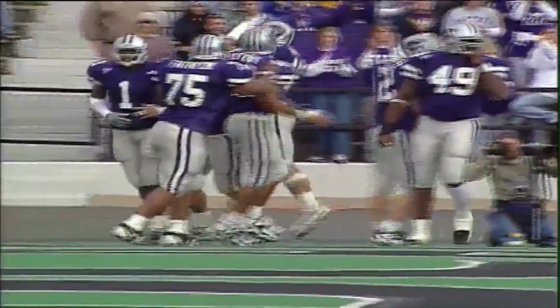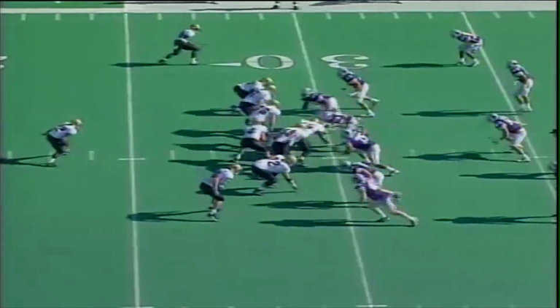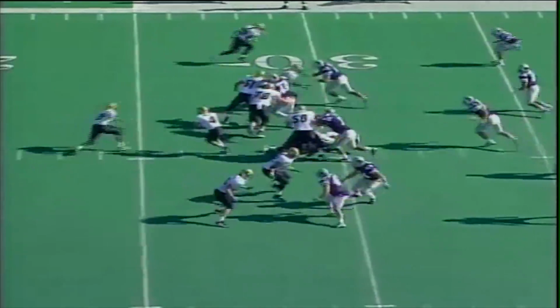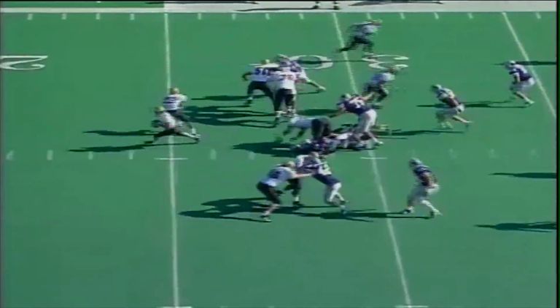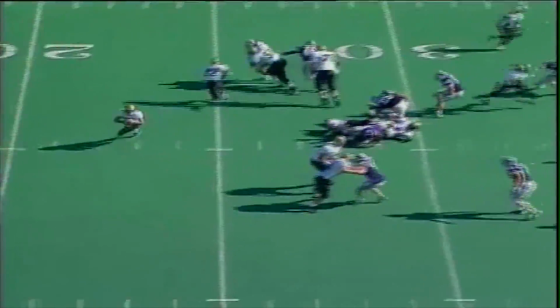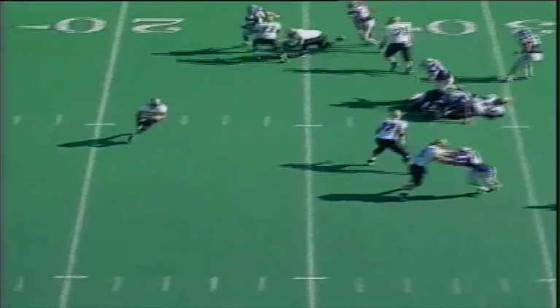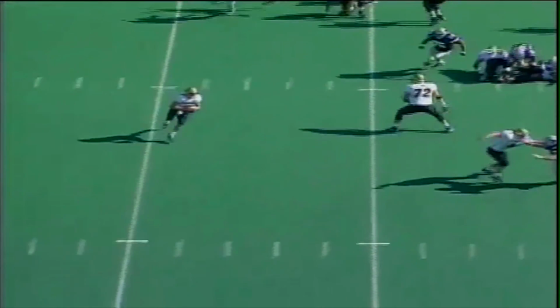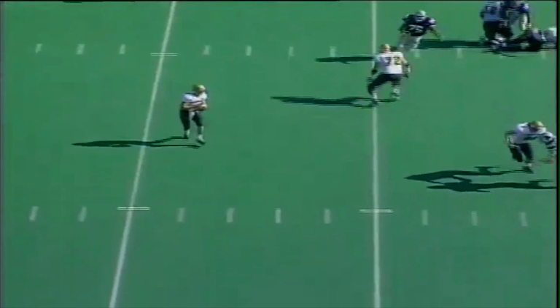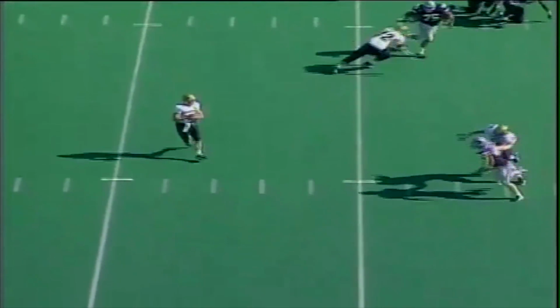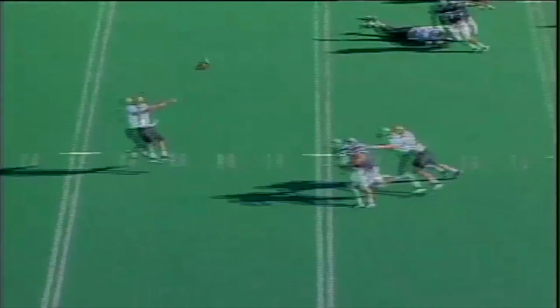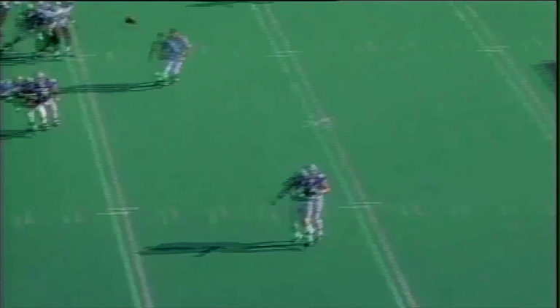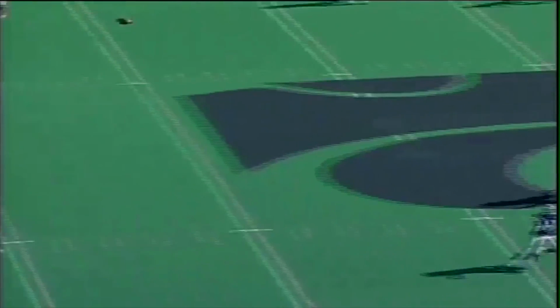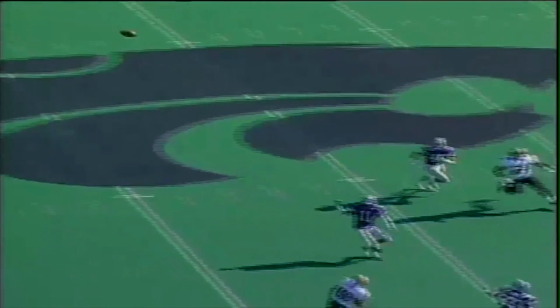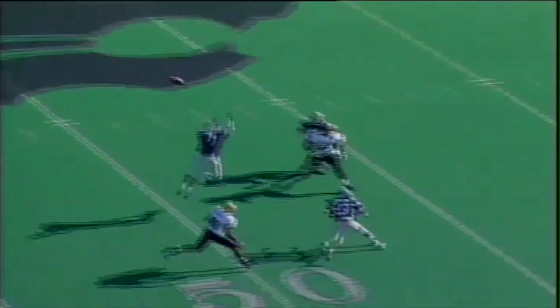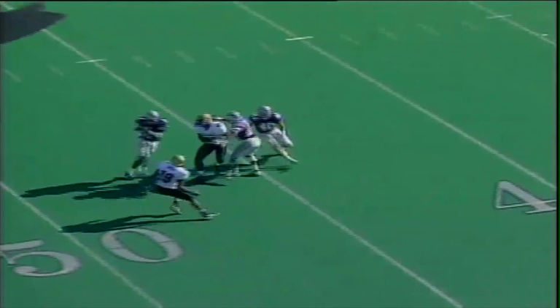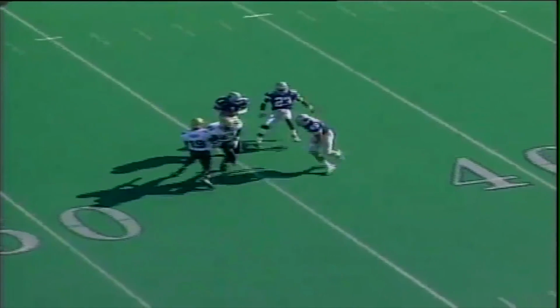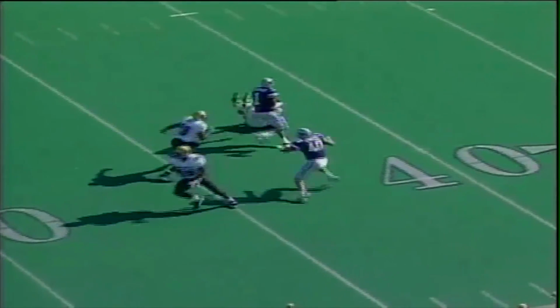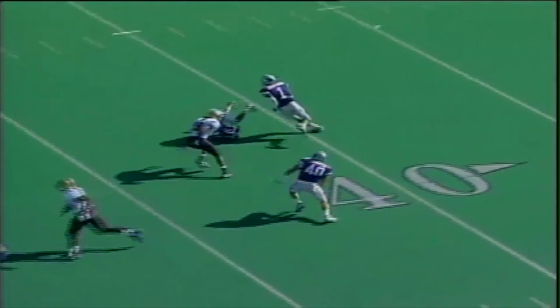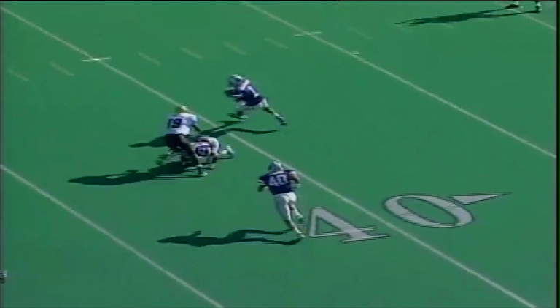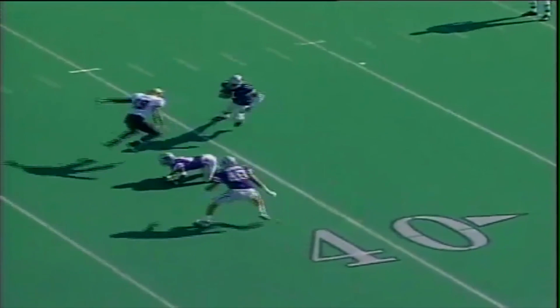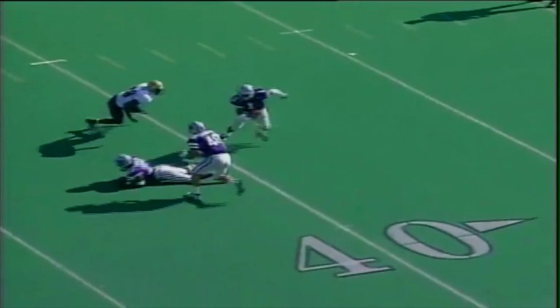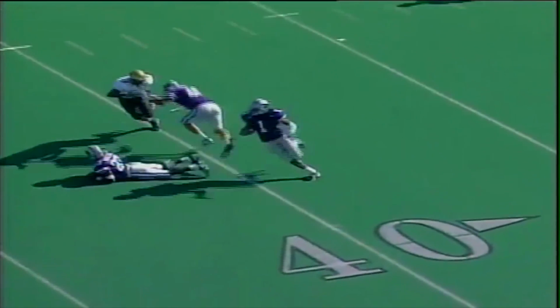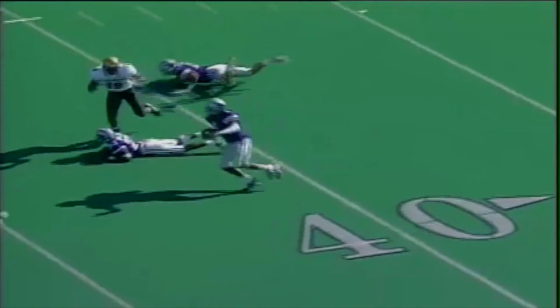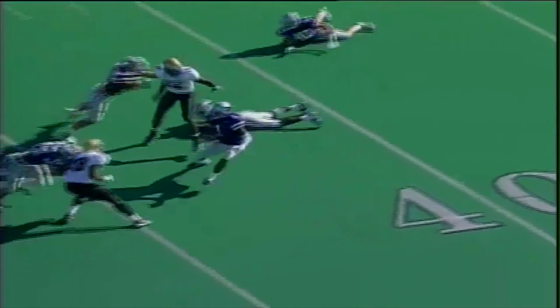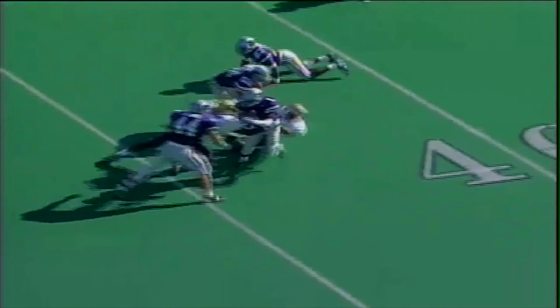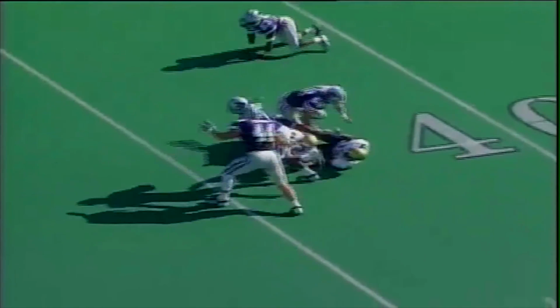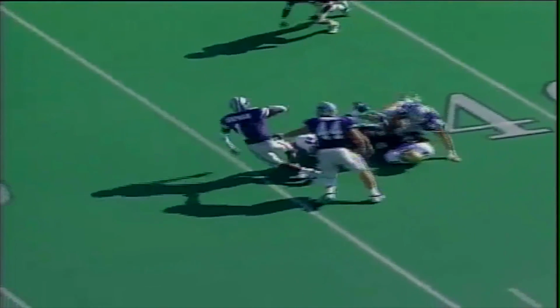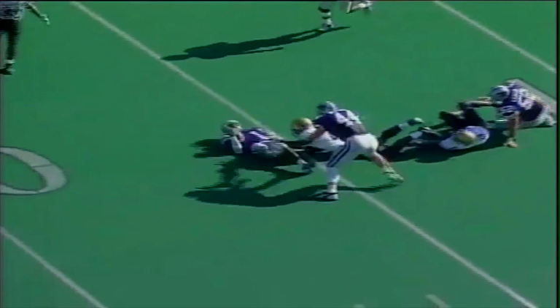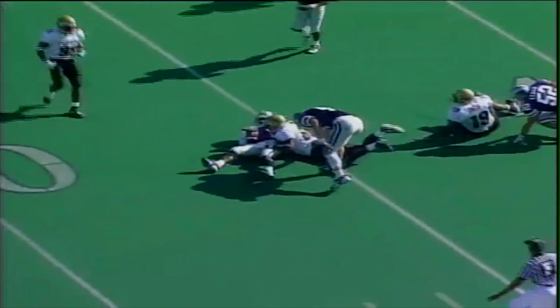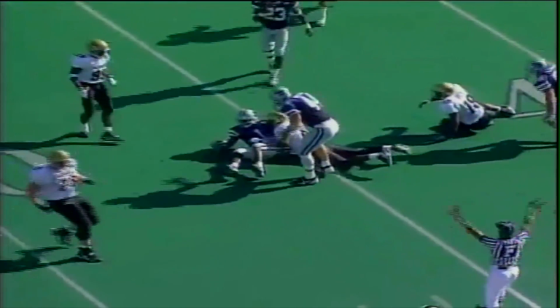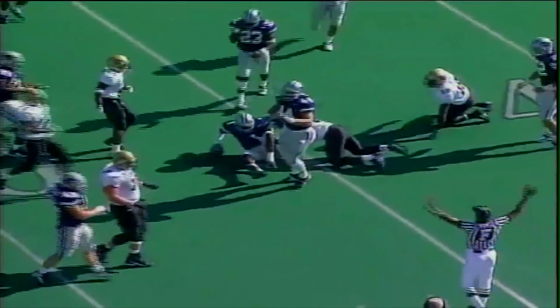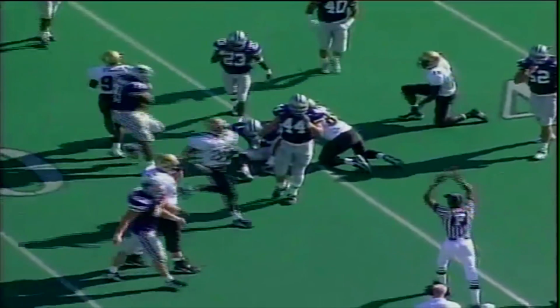It's third and 16. Machete rolls the pocket to the near side, looking downfield, lobs a pass downfield — the pass is intercepted! Lamar Chapman with the pick for Kansas State. Chapman up to the K-State 40, tiptoeing his way to the 45, spun down at the 46-yard line.